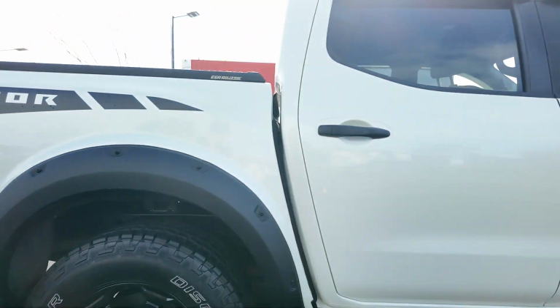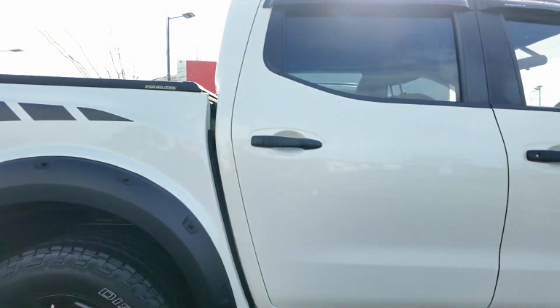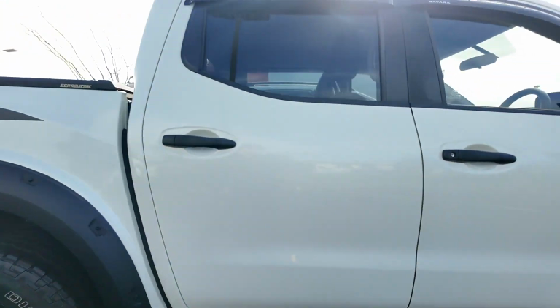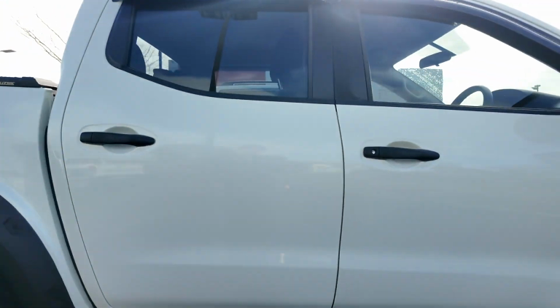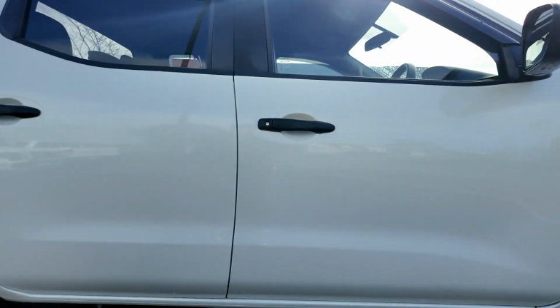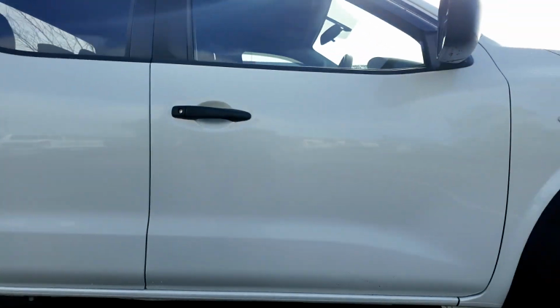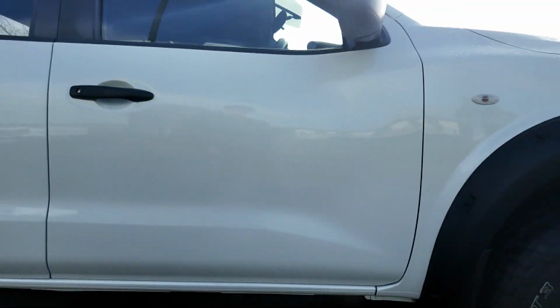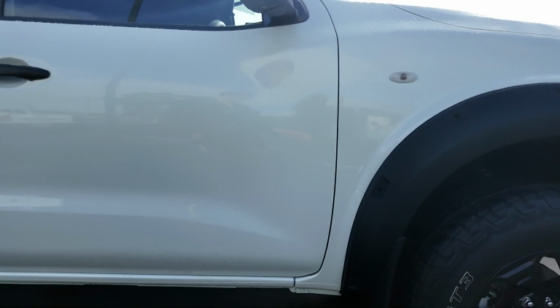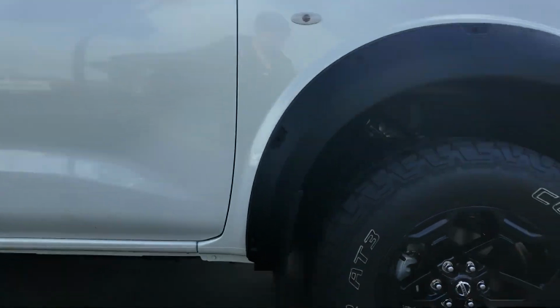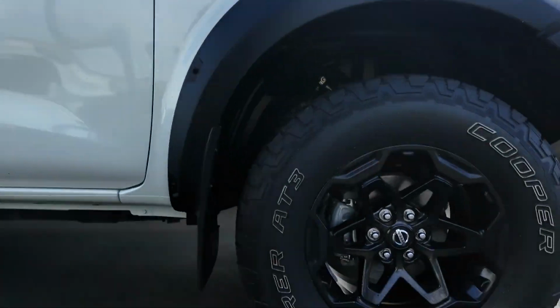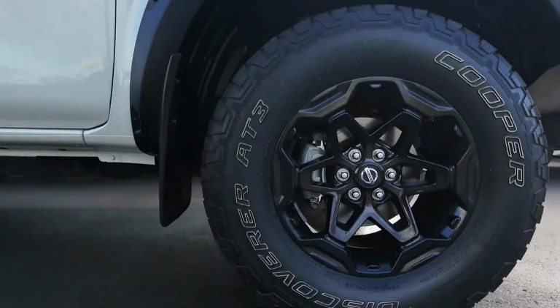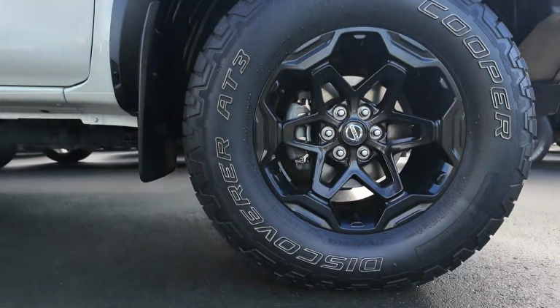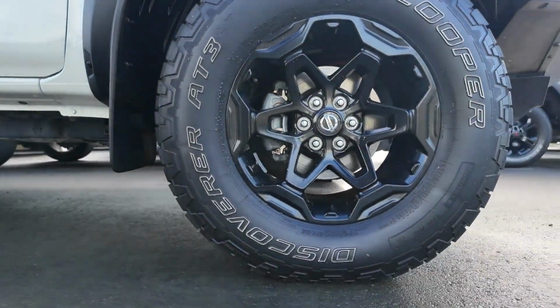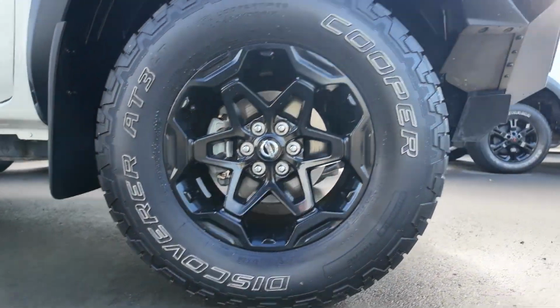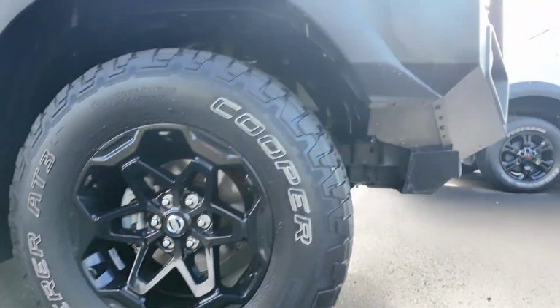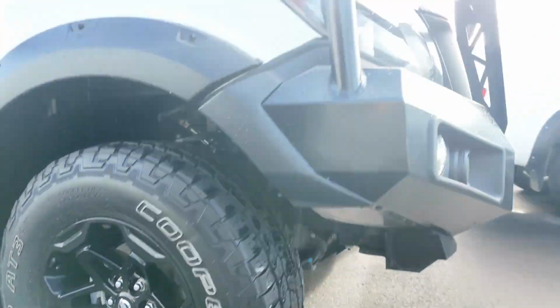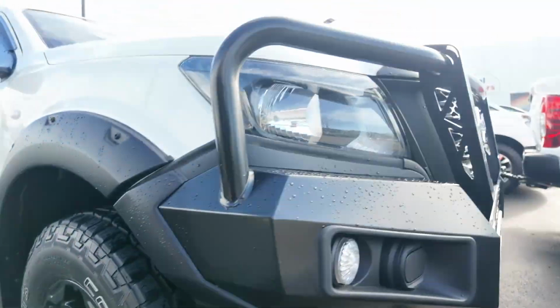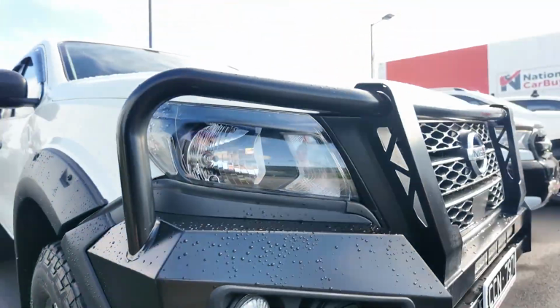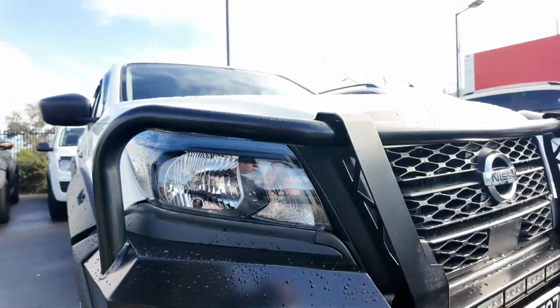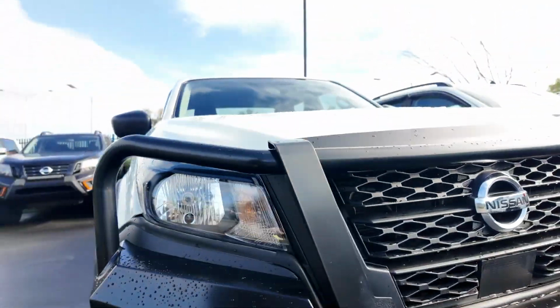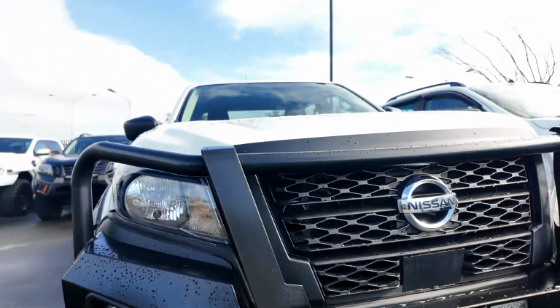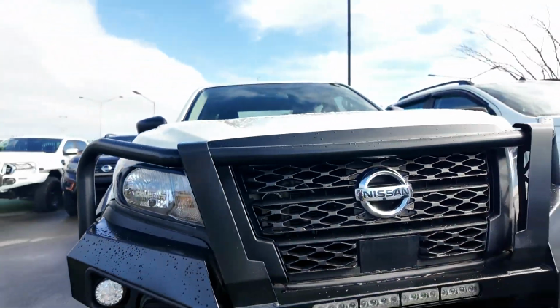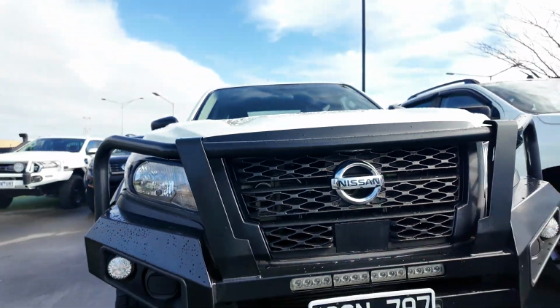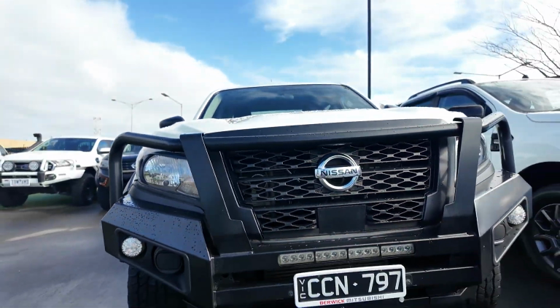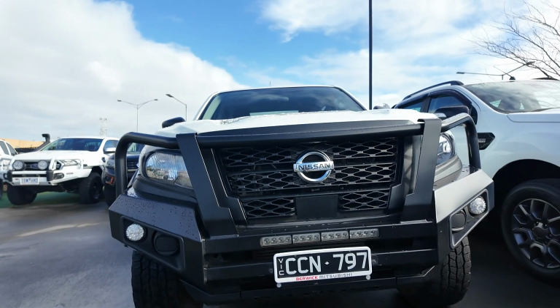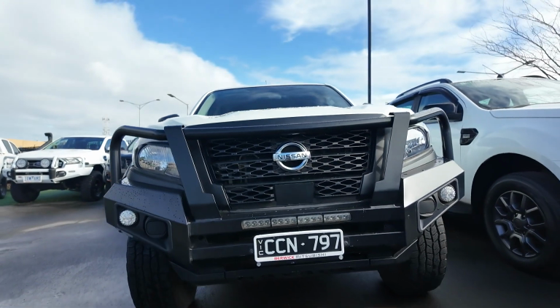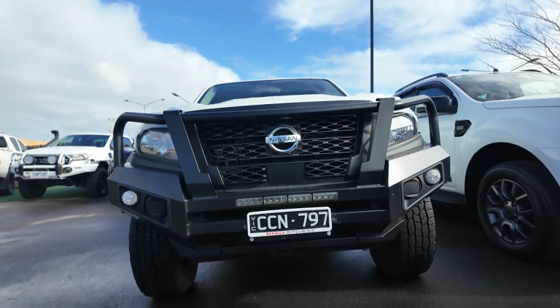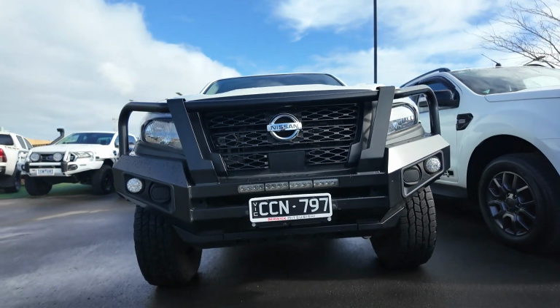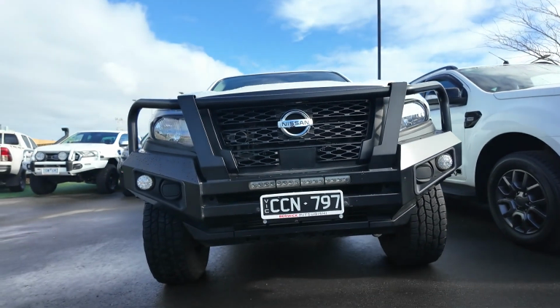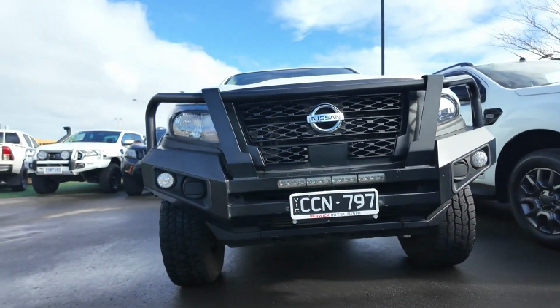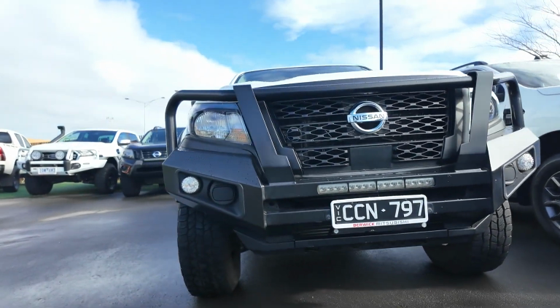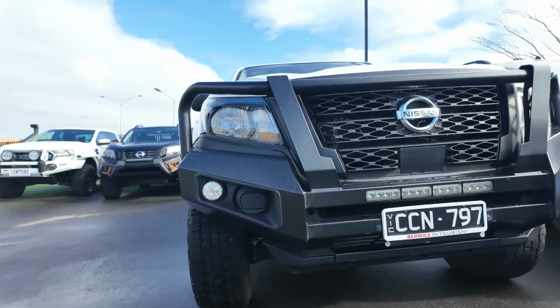Powered by a 2.3 litre twin-turbo diesel engine and mated to a 7-speed automatic transmission, this vehicle delivers strong performance and efficiency.